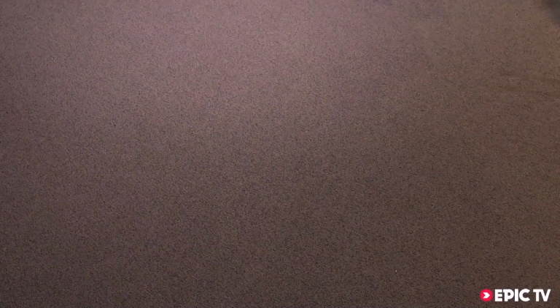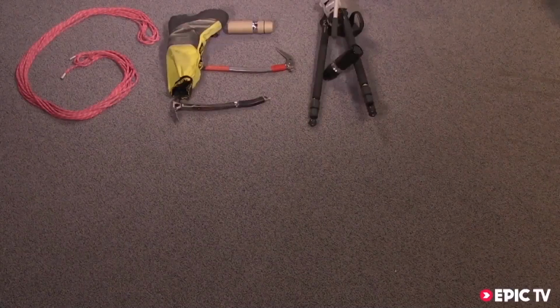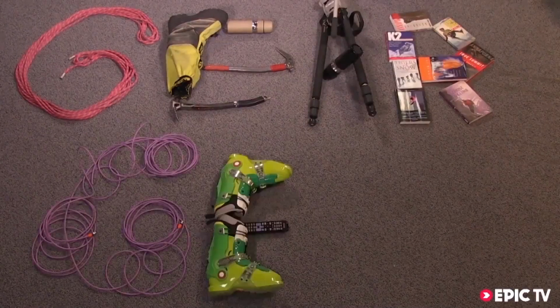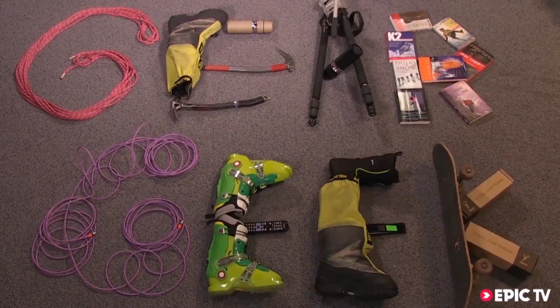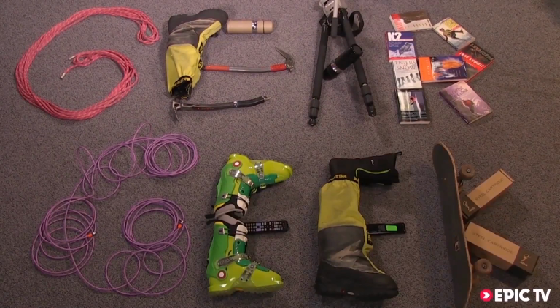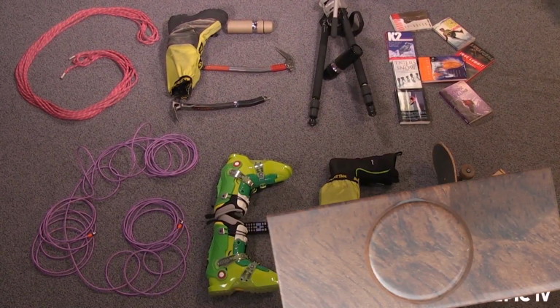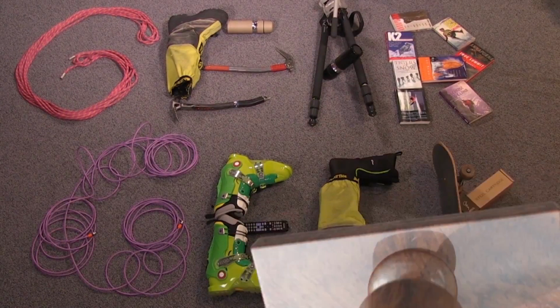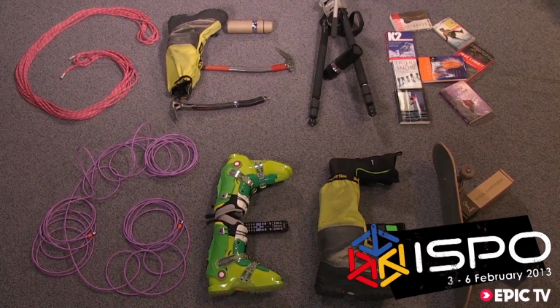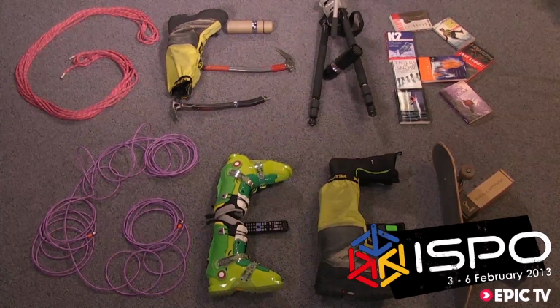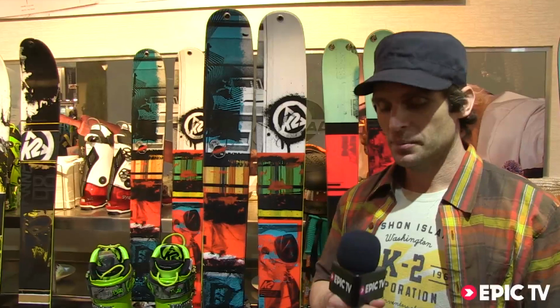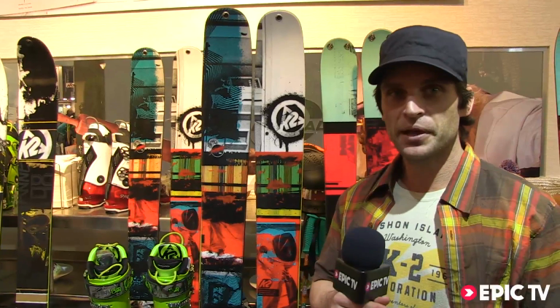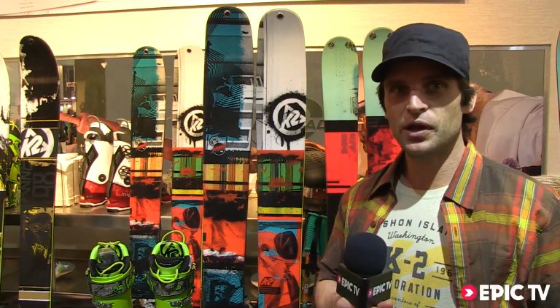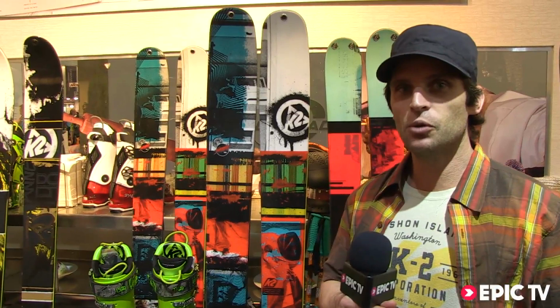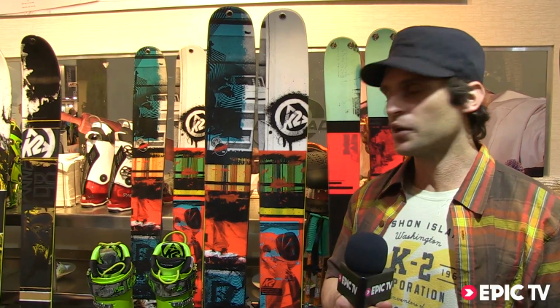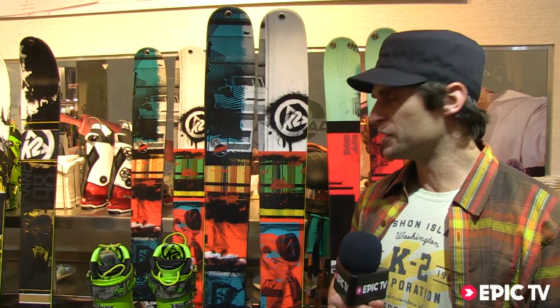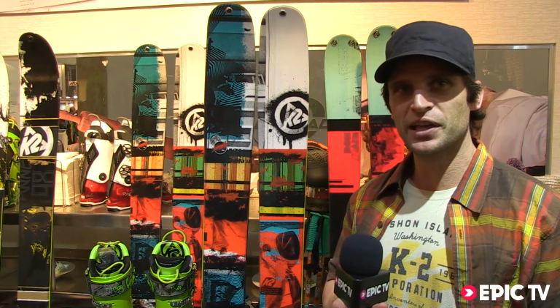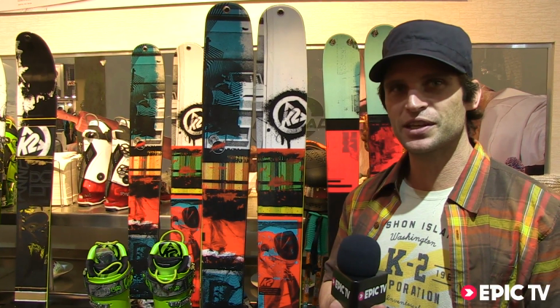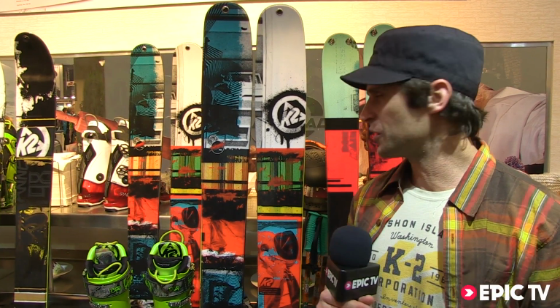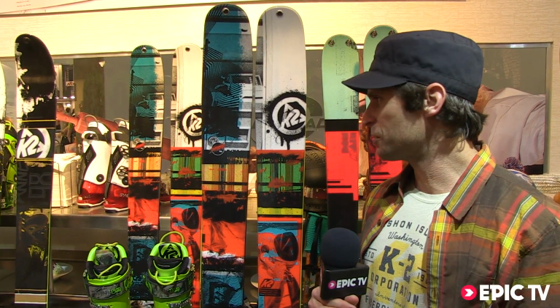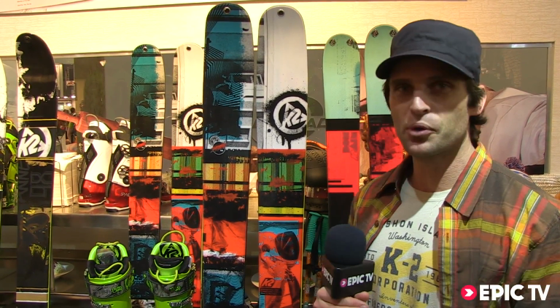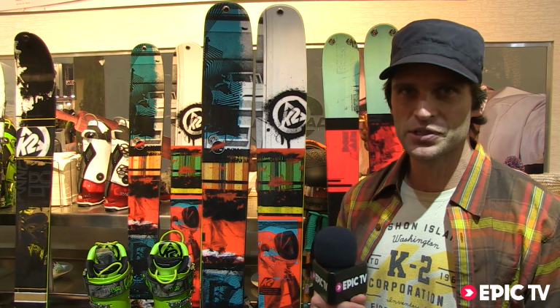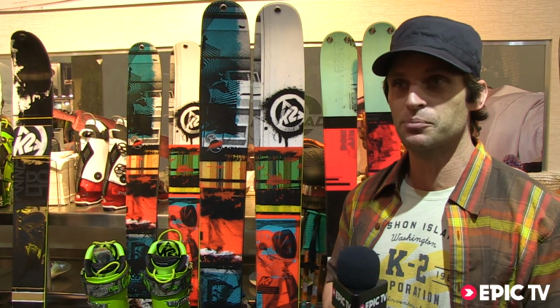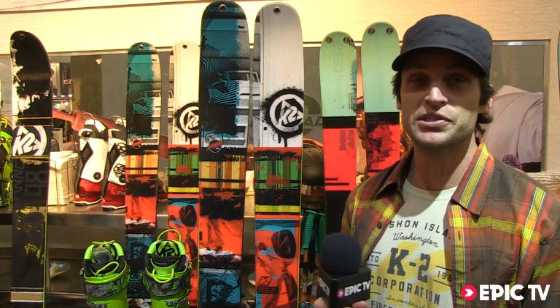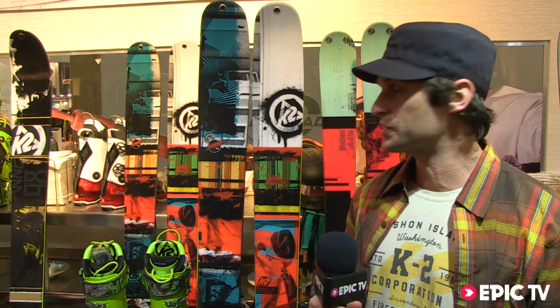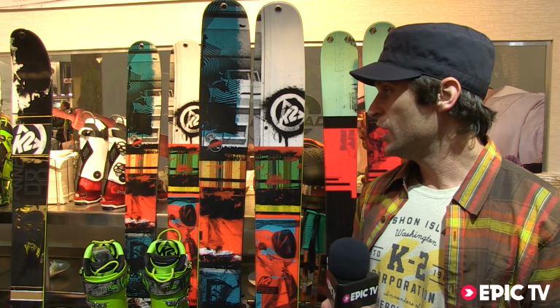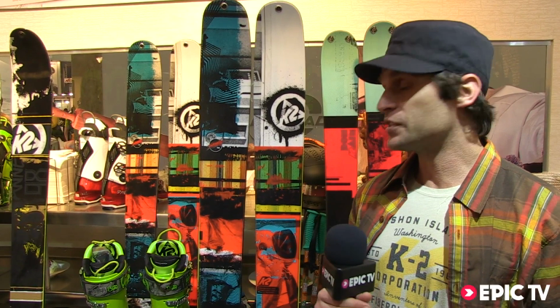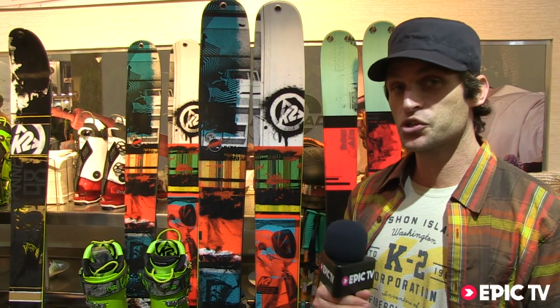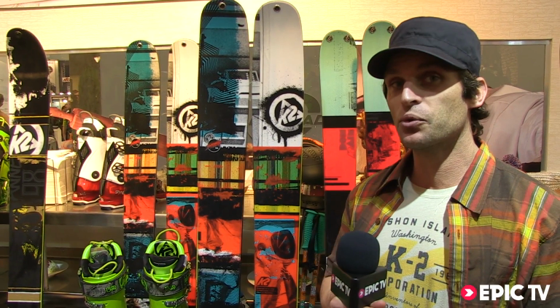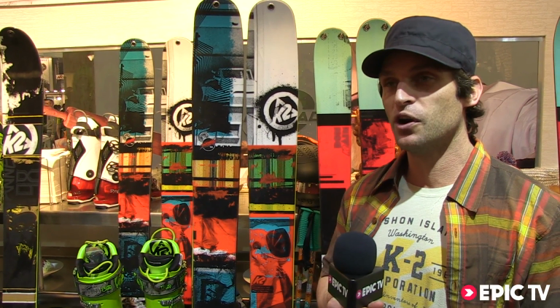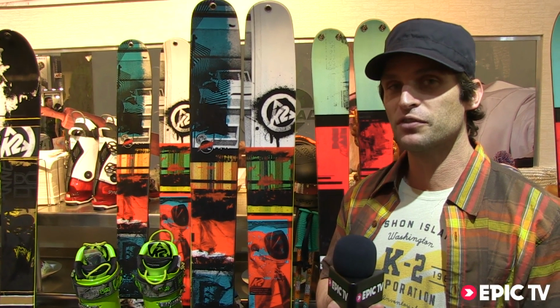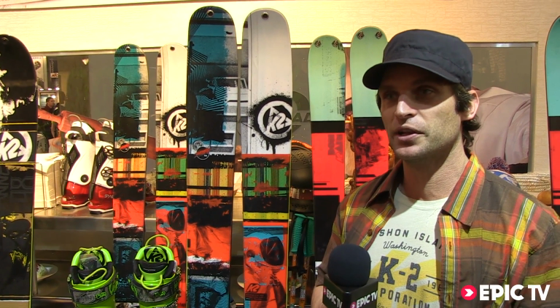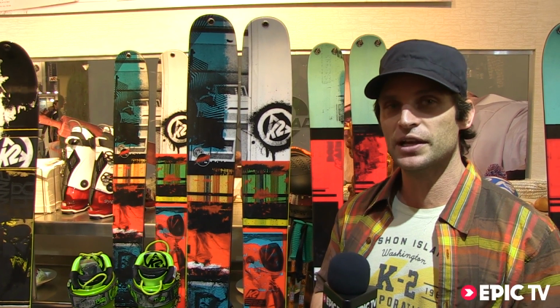Gear Geek! My name's Mike Goote, I'm the Global Marketing Manager for K2 Skis, and I'm here to talk about a brand new ski and a brand new series. This is the Shreditor 112, part of our Shreditor collection.